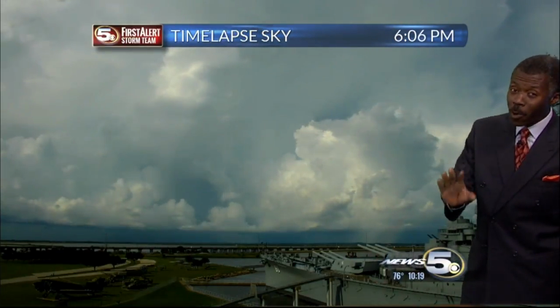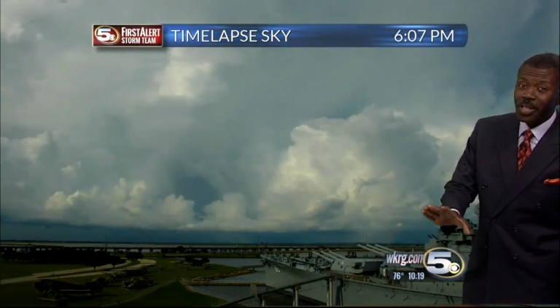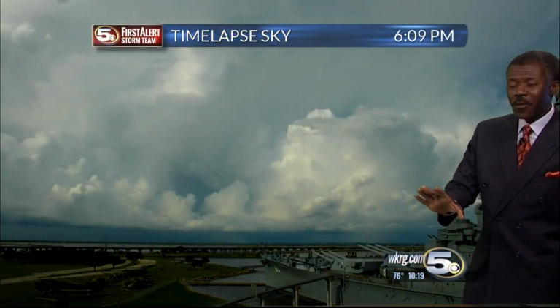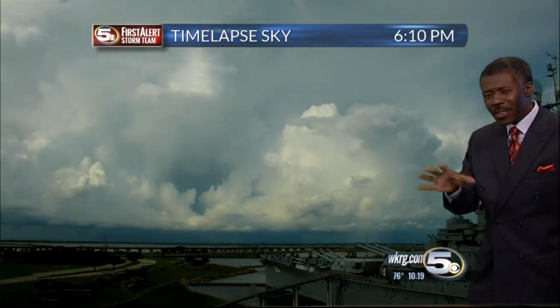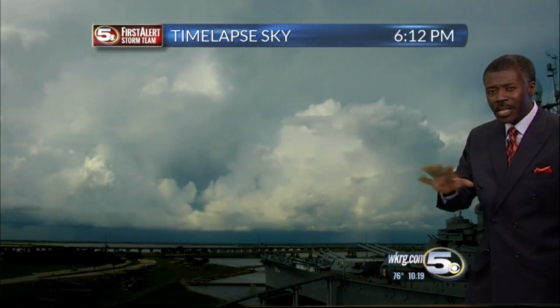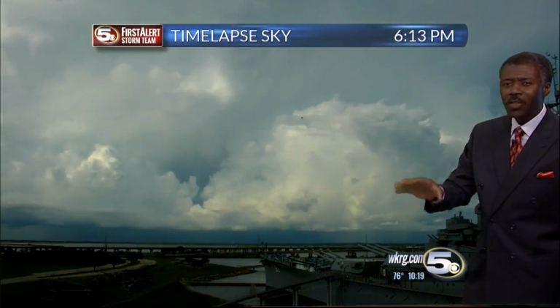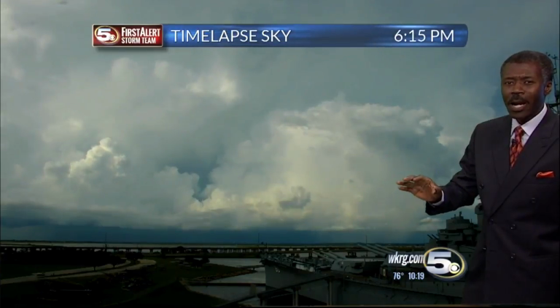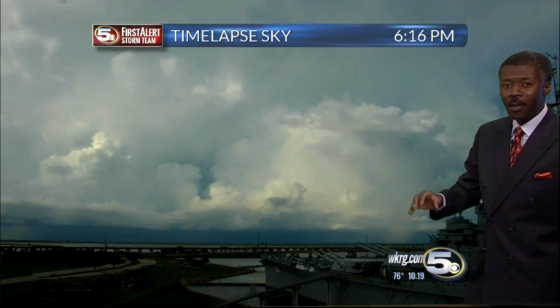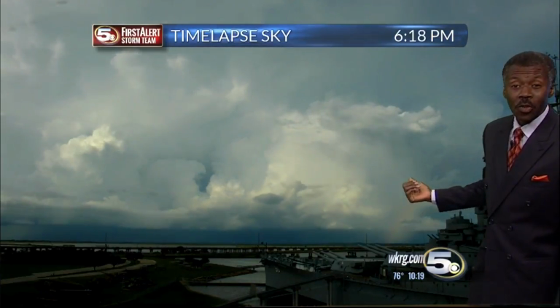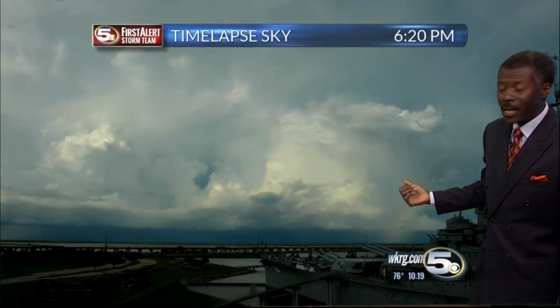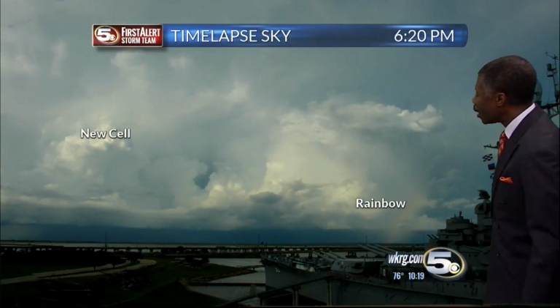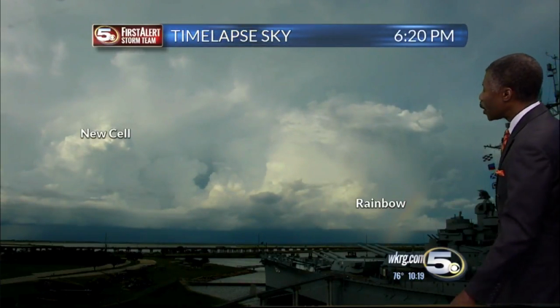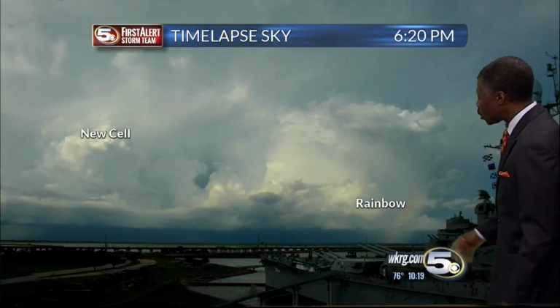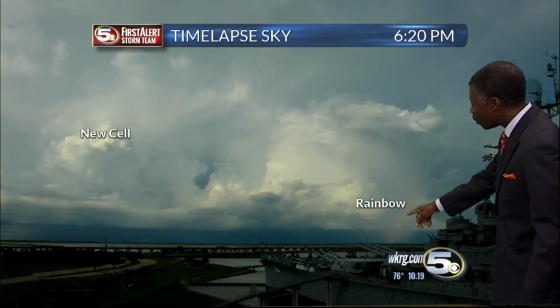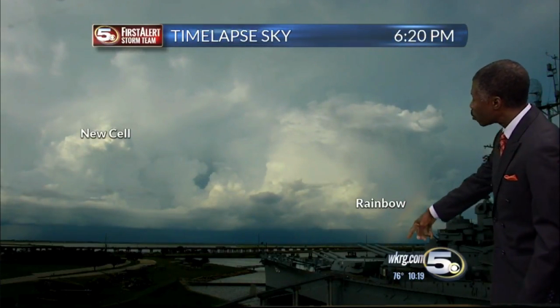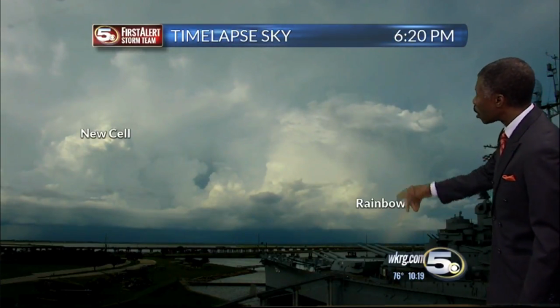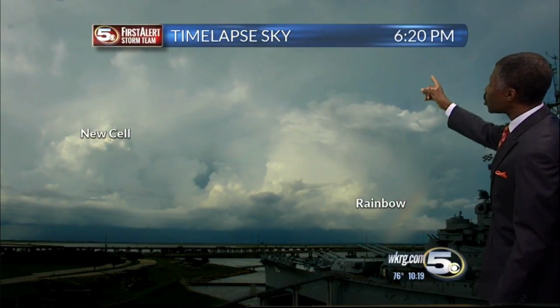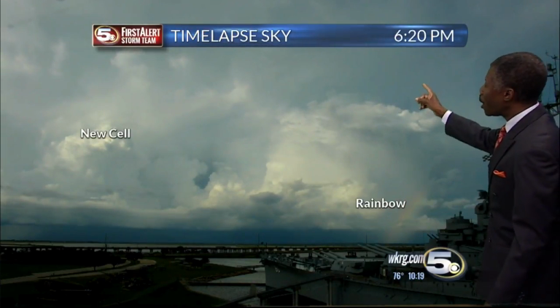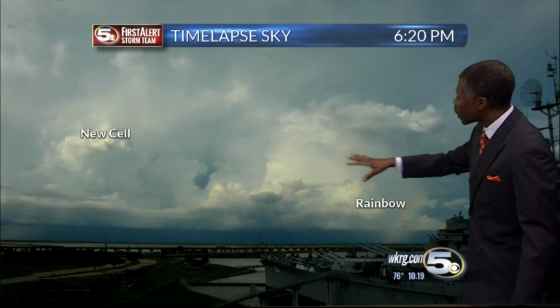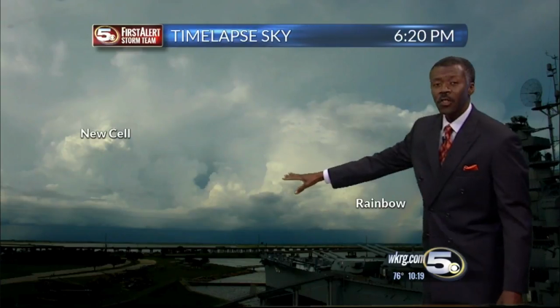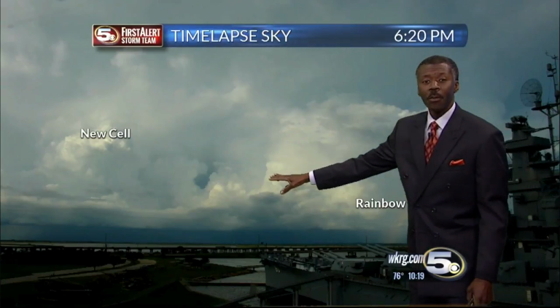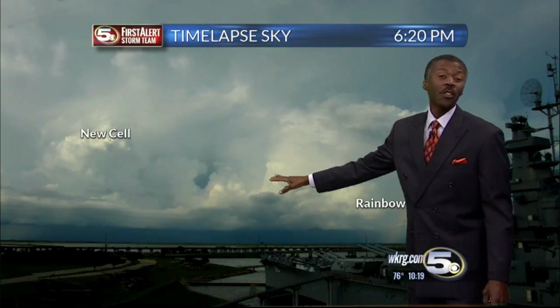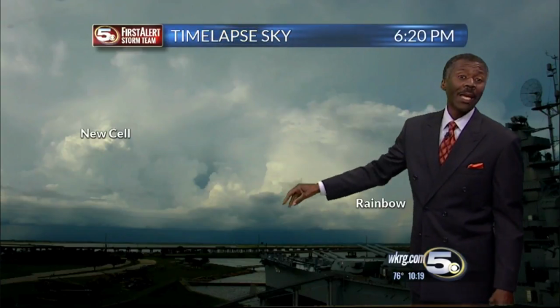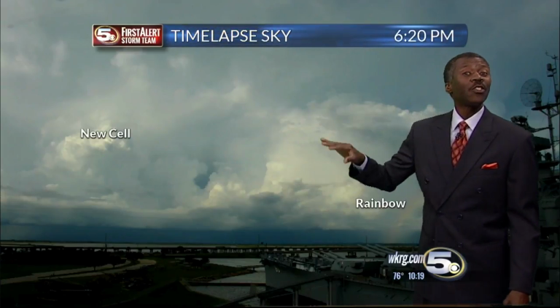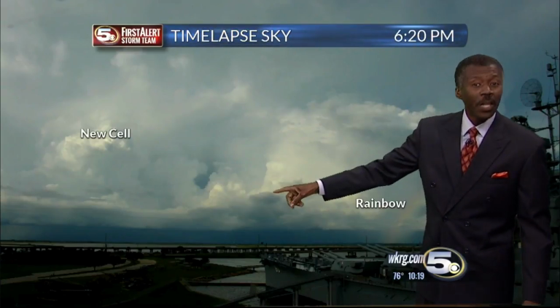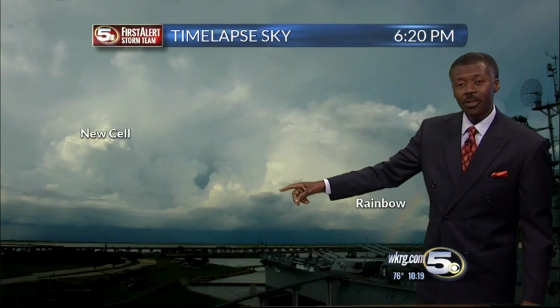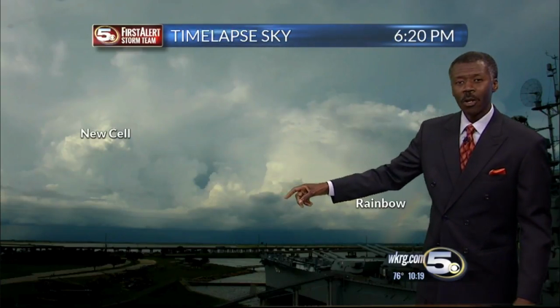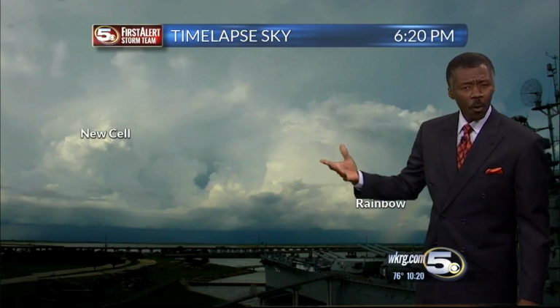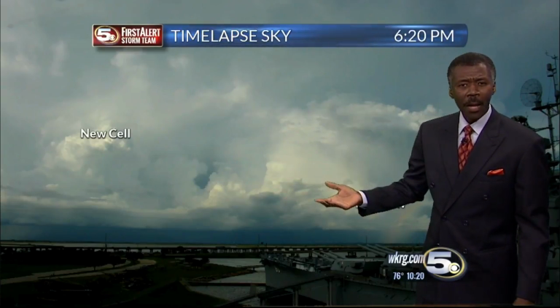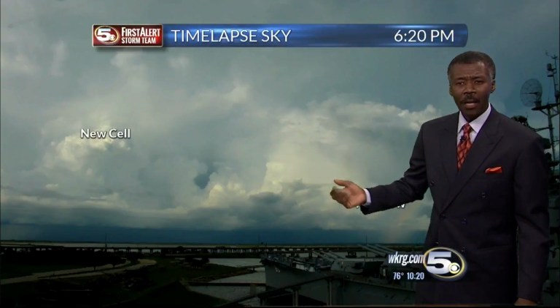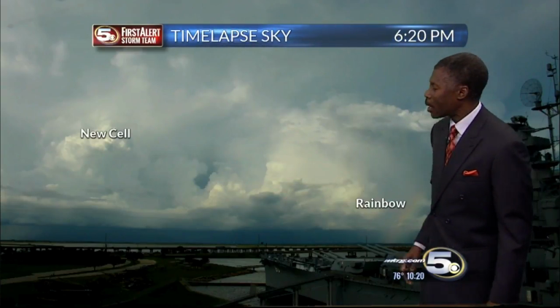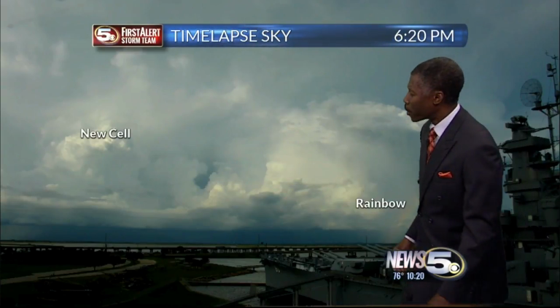And of course, if you can get the sun at just the right angle when it's still raining, you'll eventually see a rainbow. And that's what we saw at about 6:20. And that's about the point this became a severe thunderstorm over Bay Manette and White House Fork.